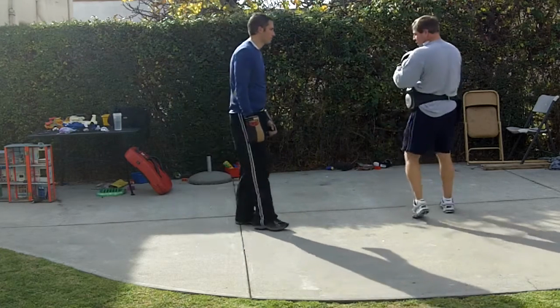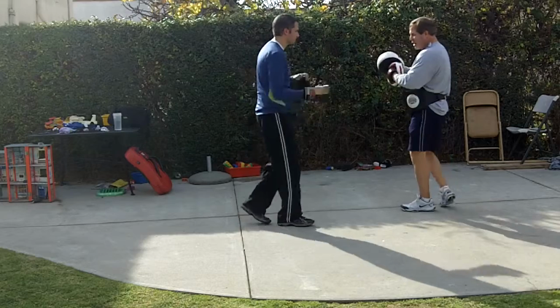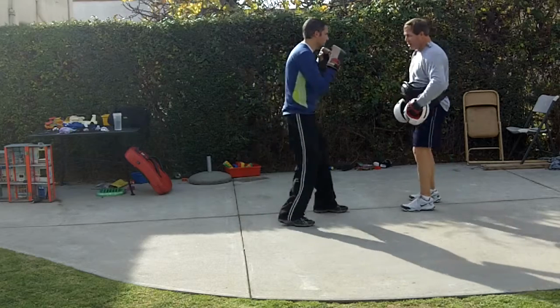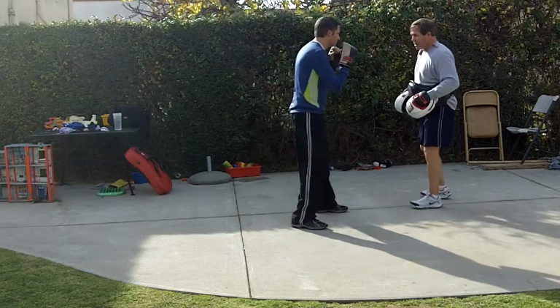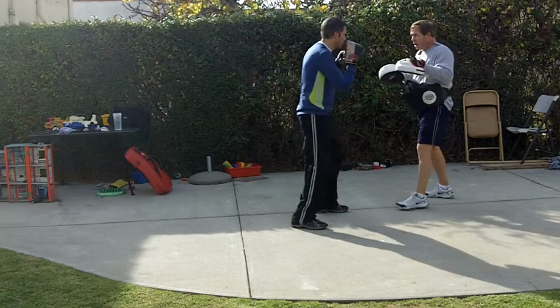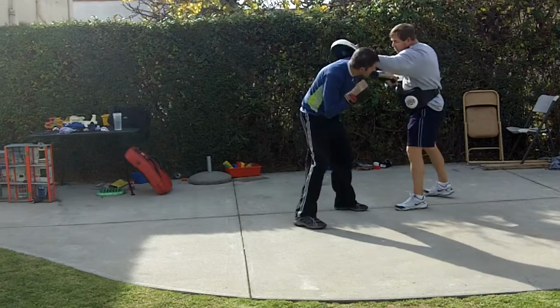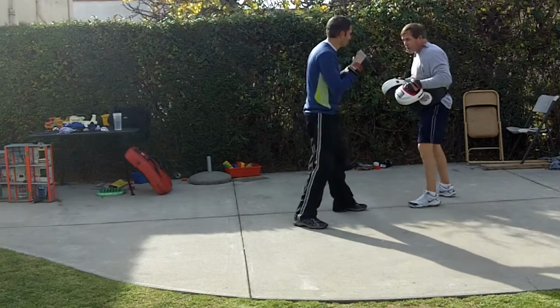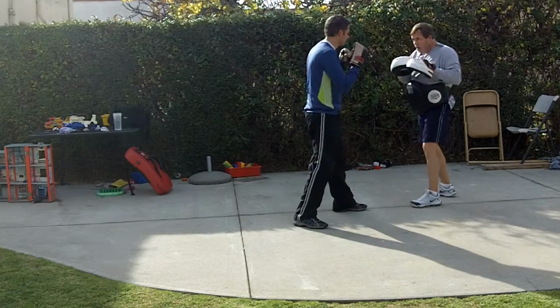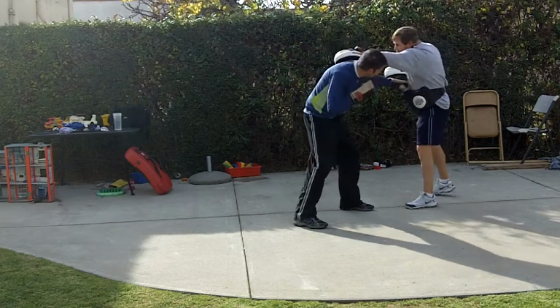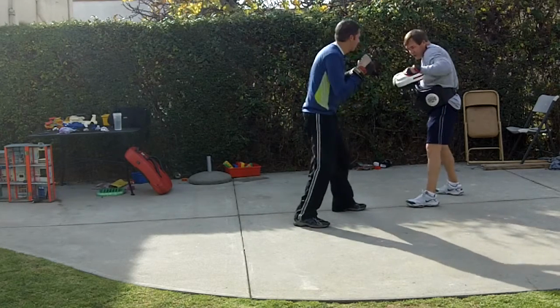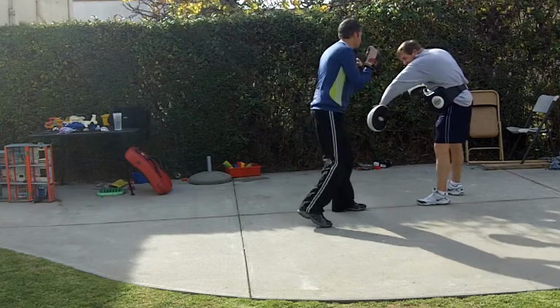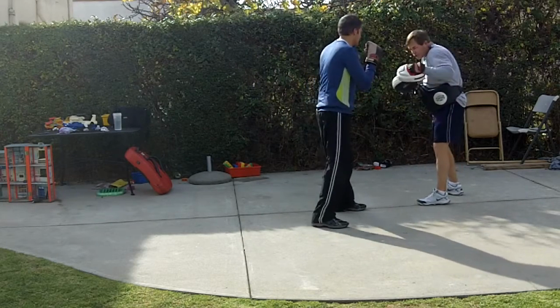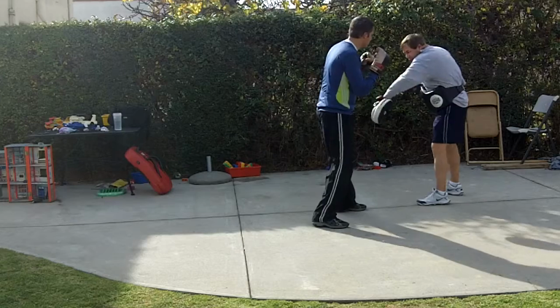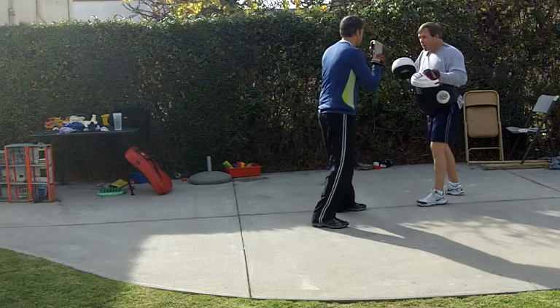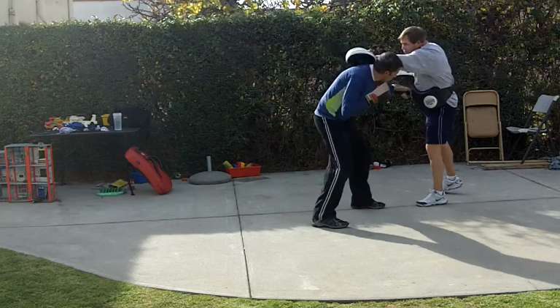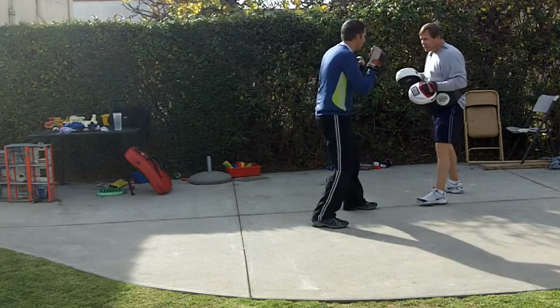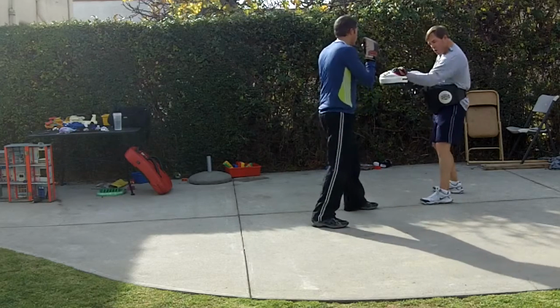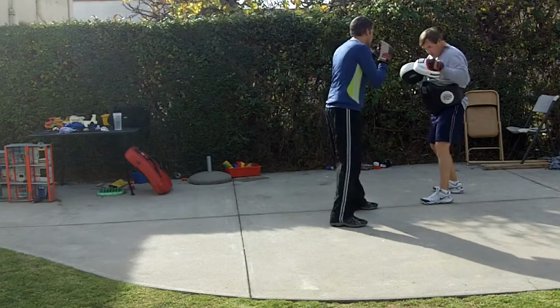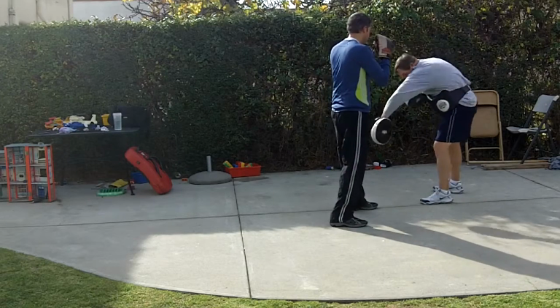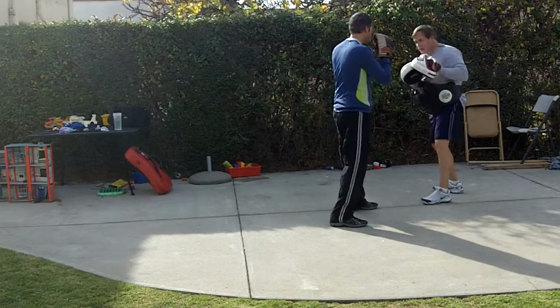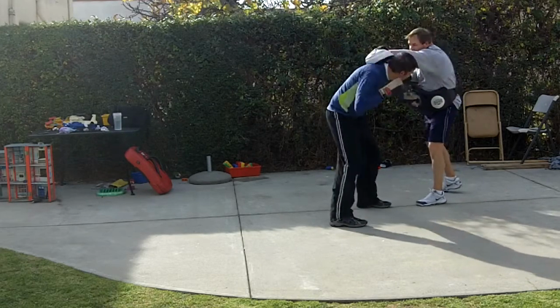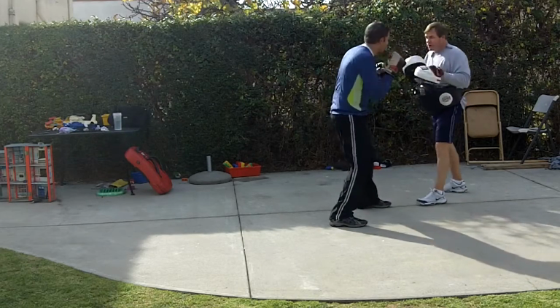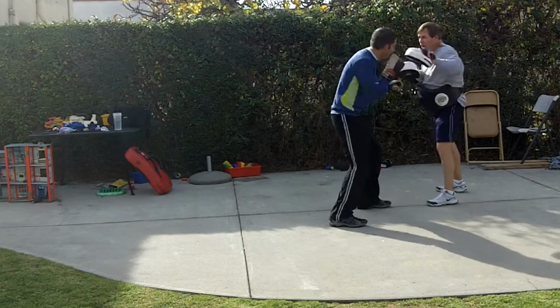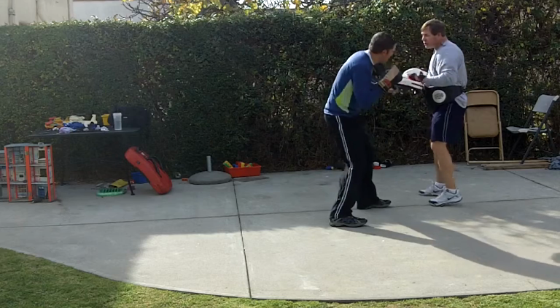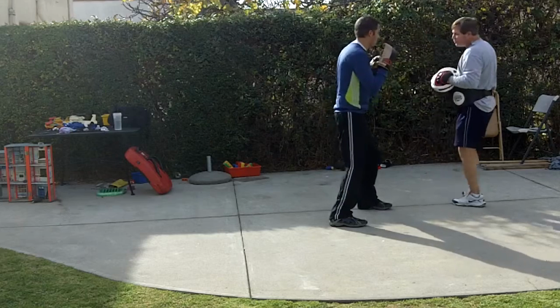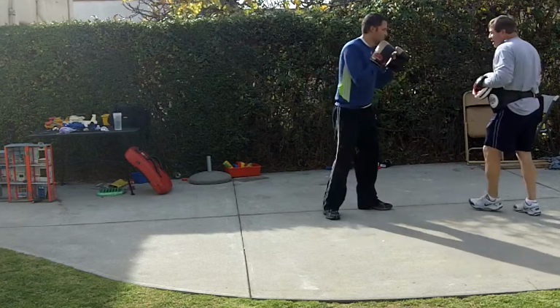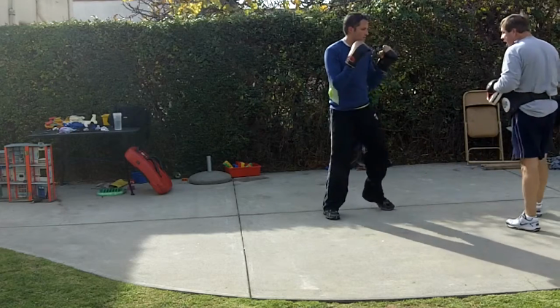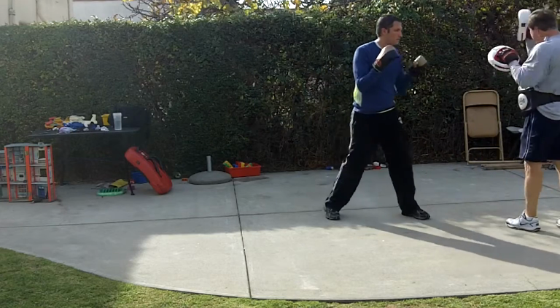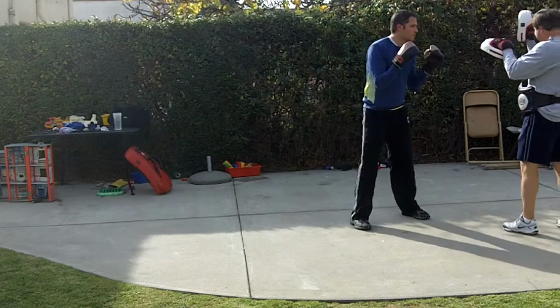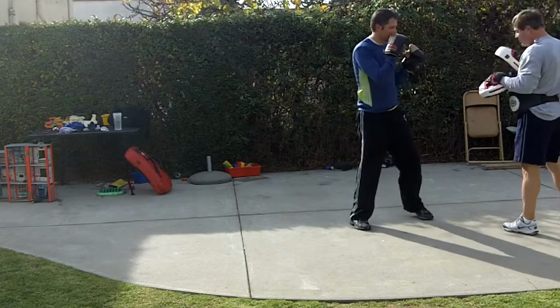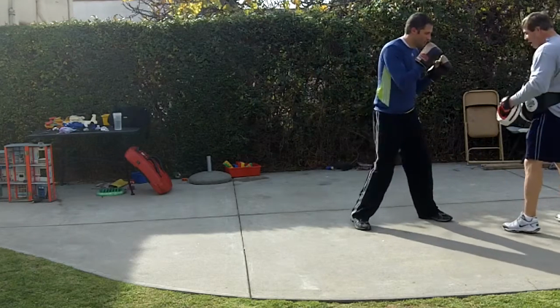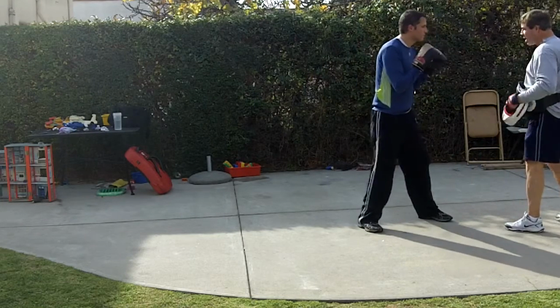Okay, let's try that. Really drive that shoulder and chest into it. So not here, but there. If I say head, go to the head. If I say body, go to the body.